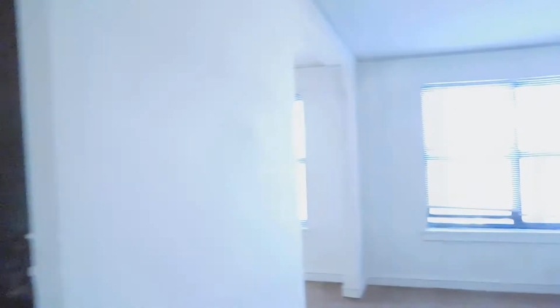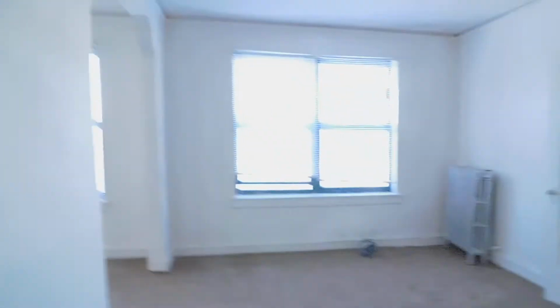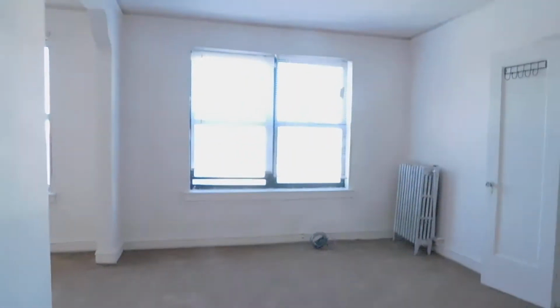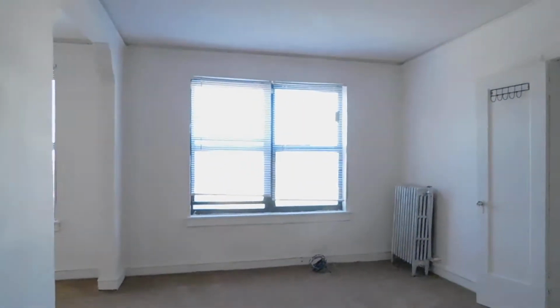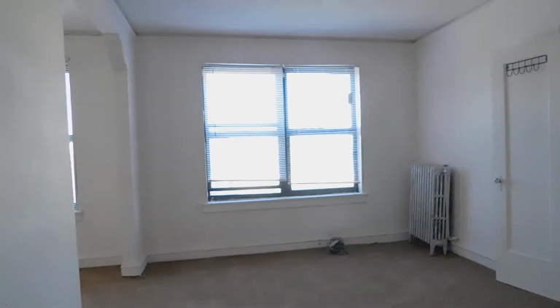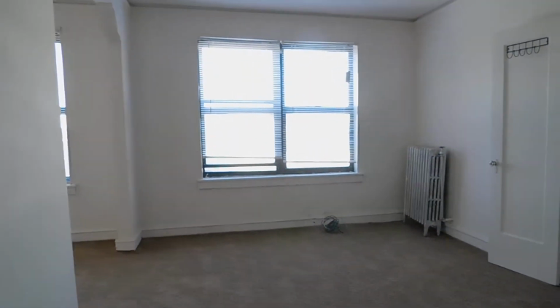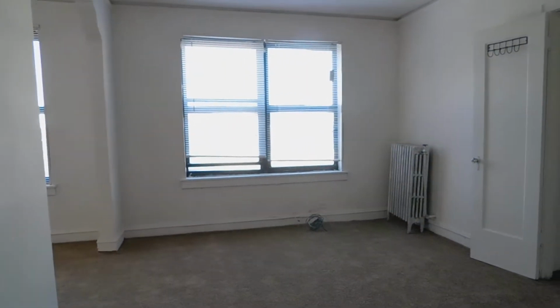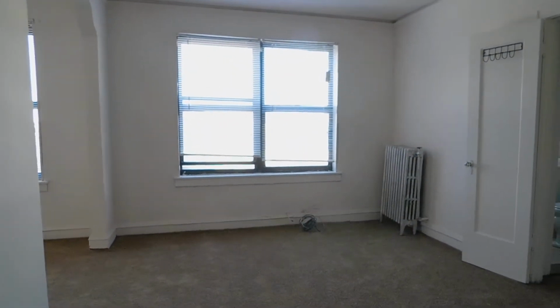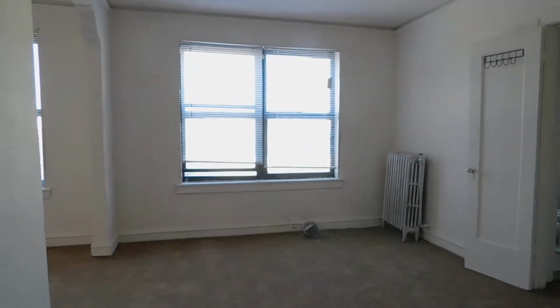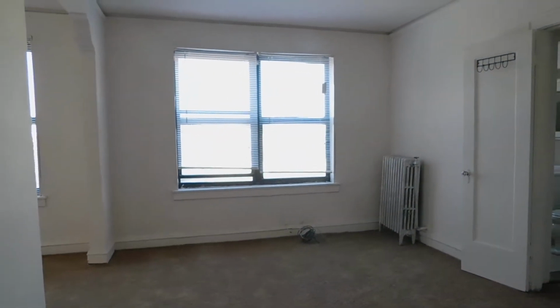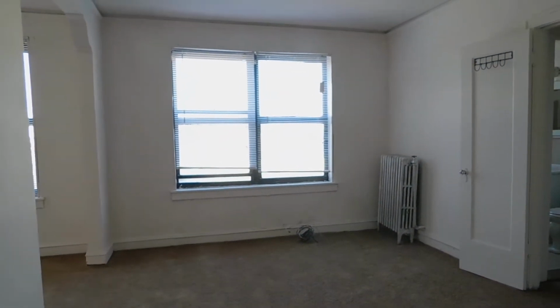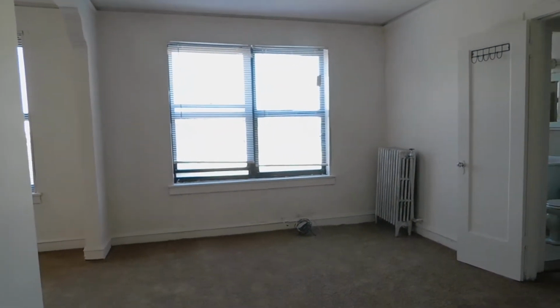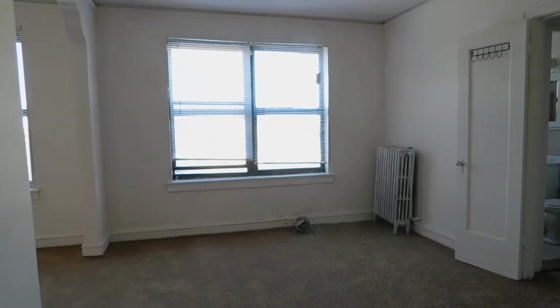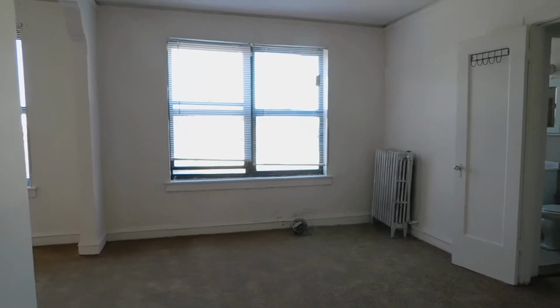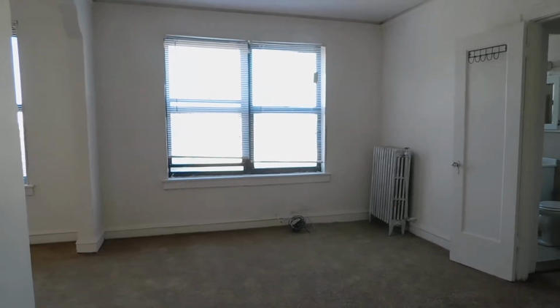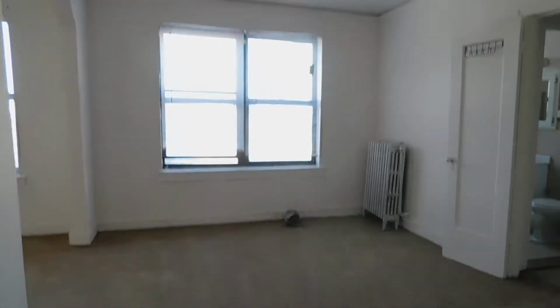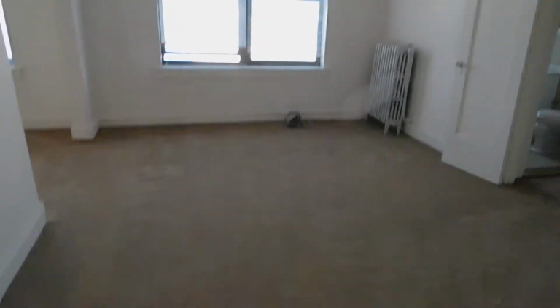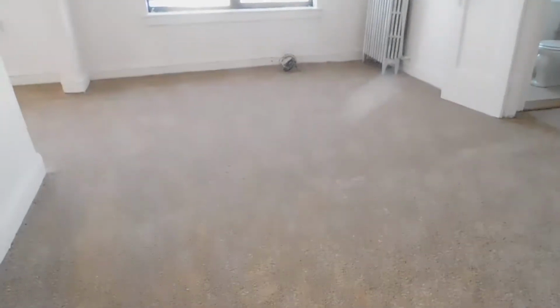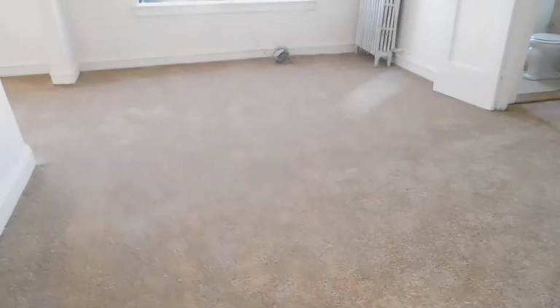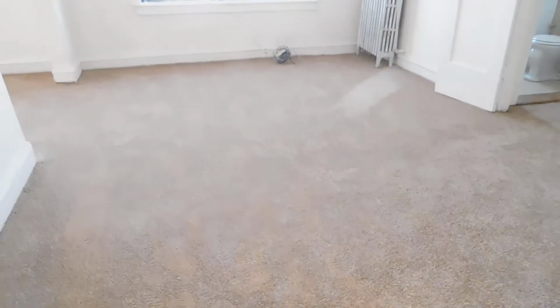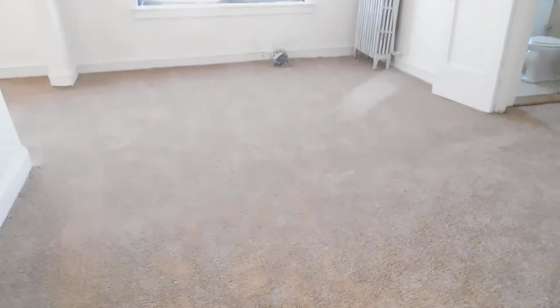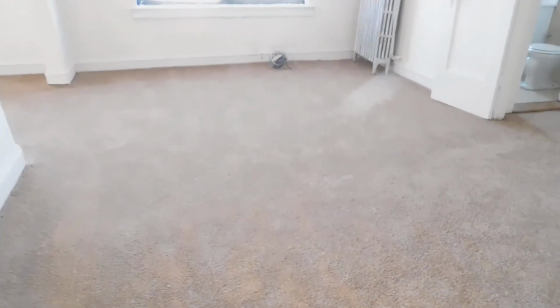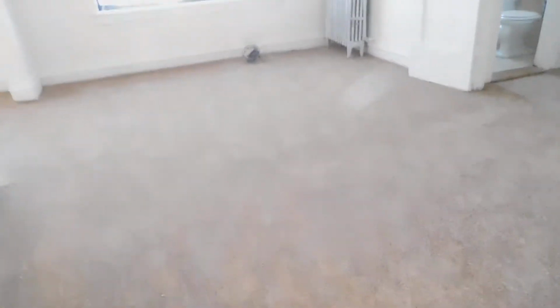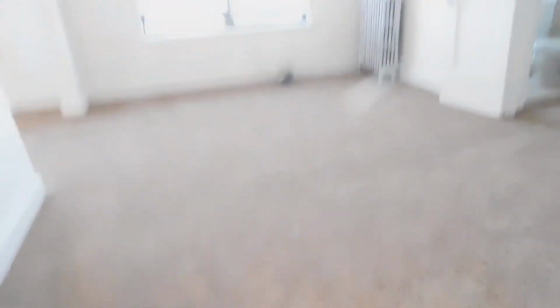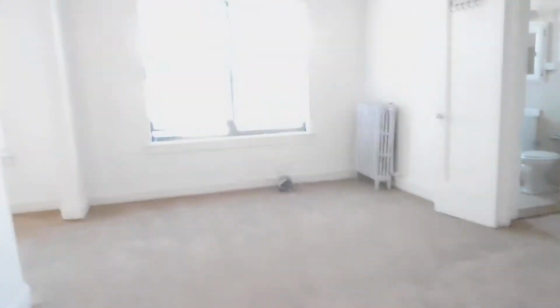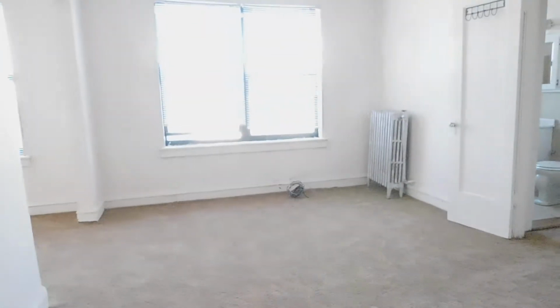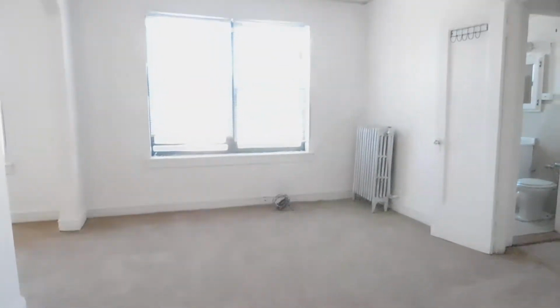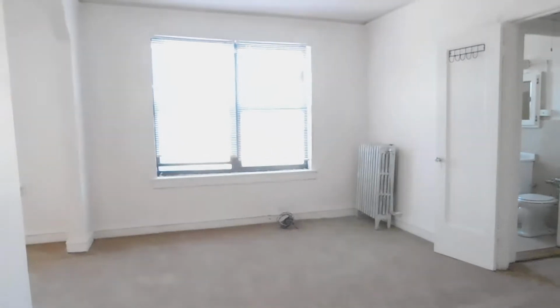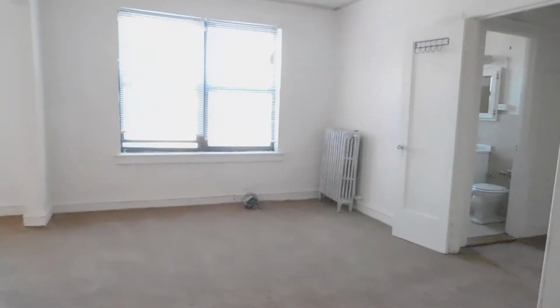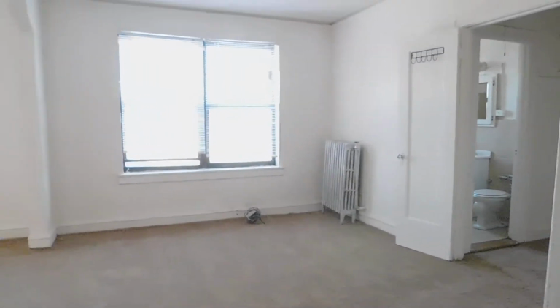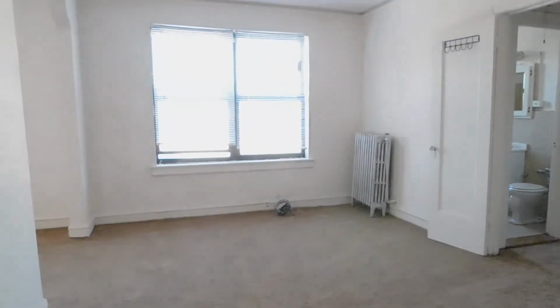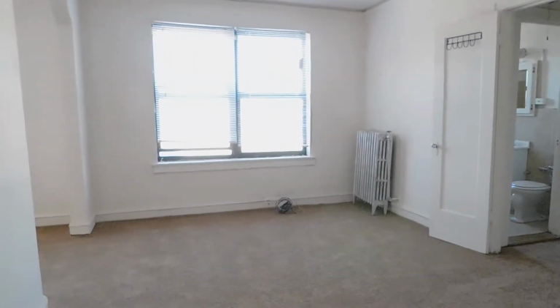You can see we're looking at the living space. Got a brand new carpet and a good size living space.